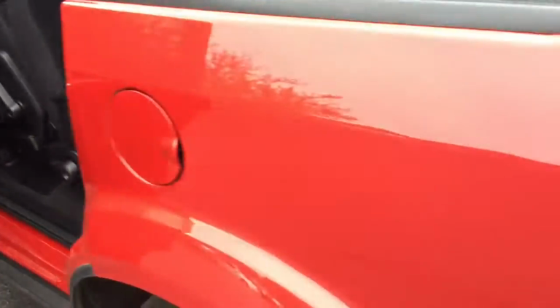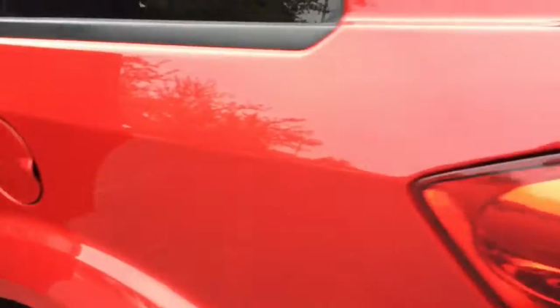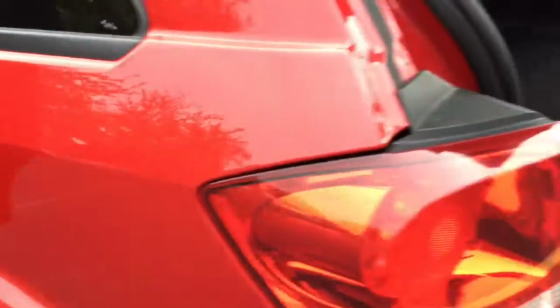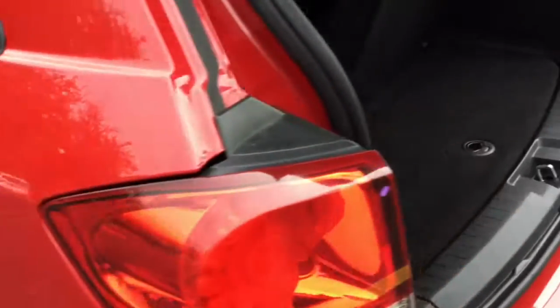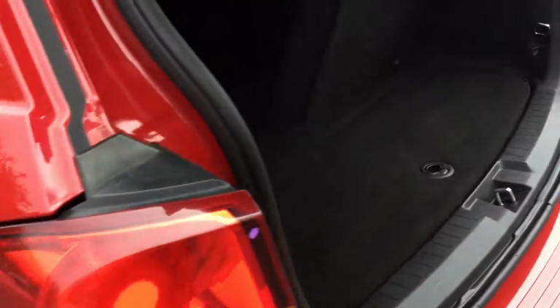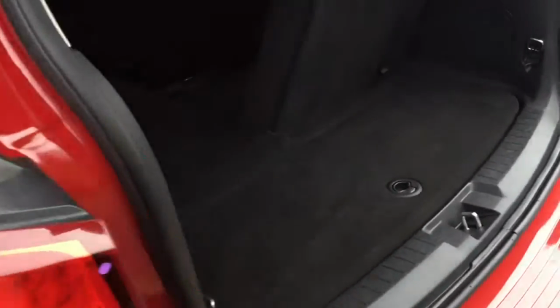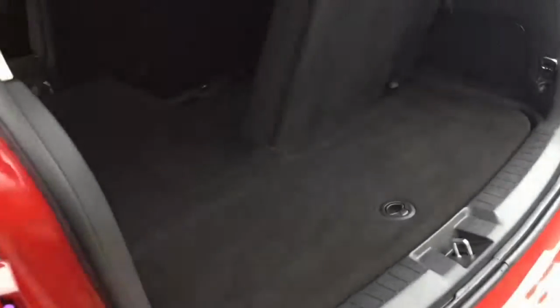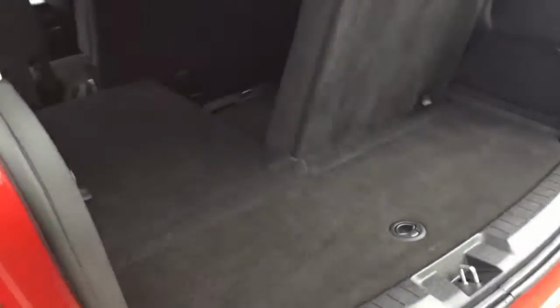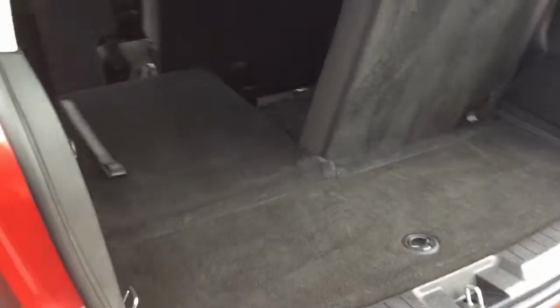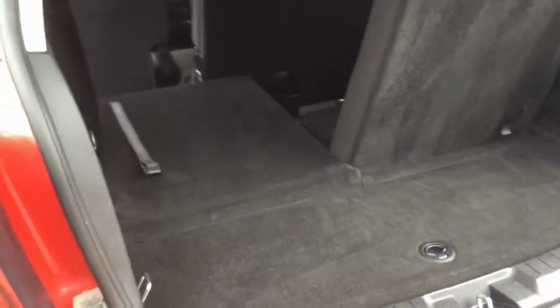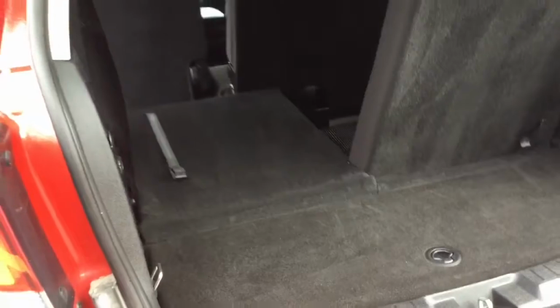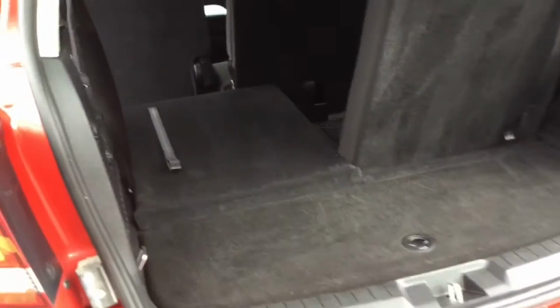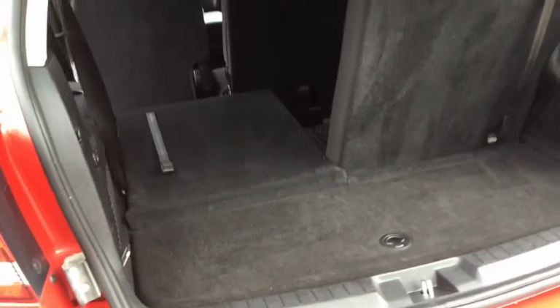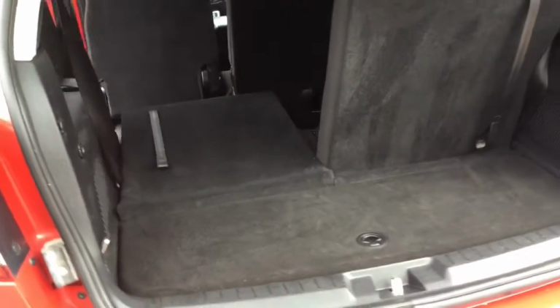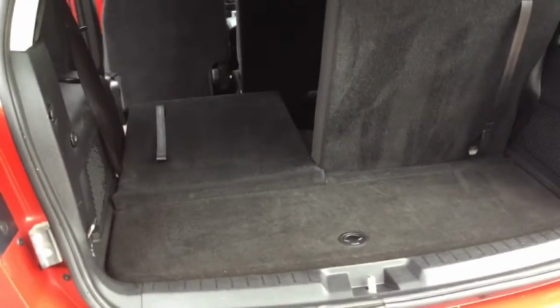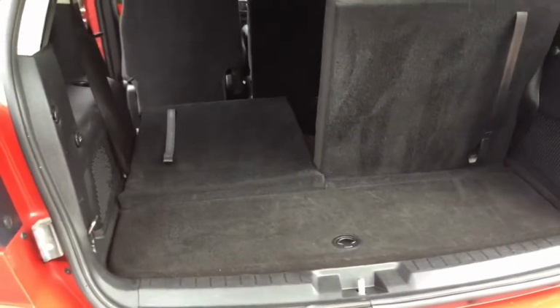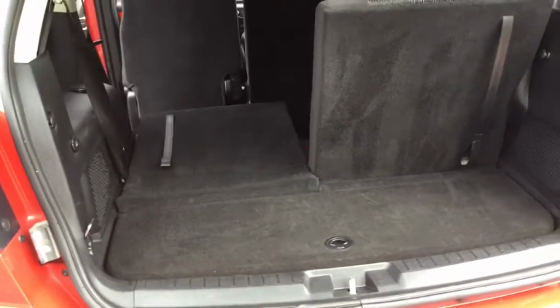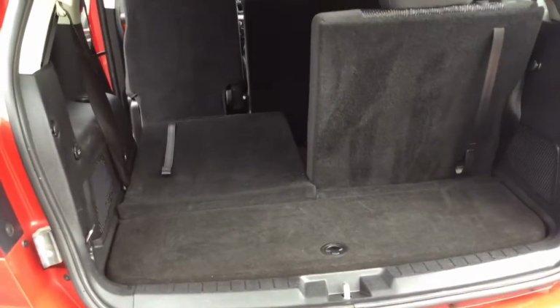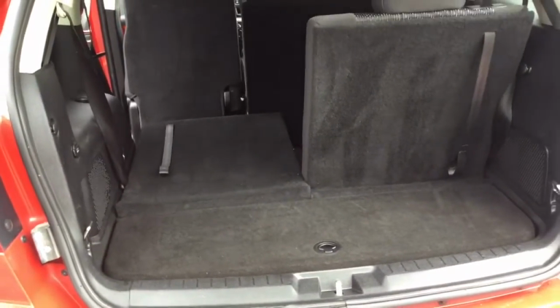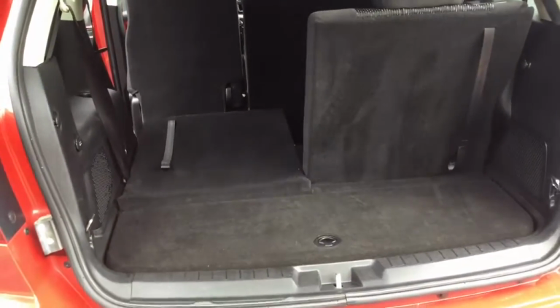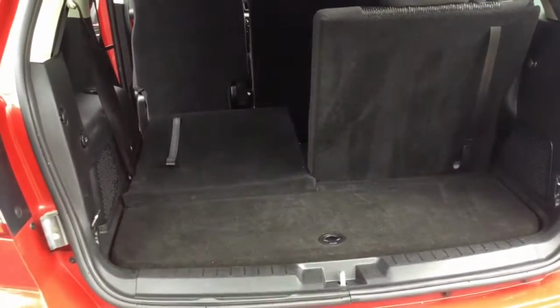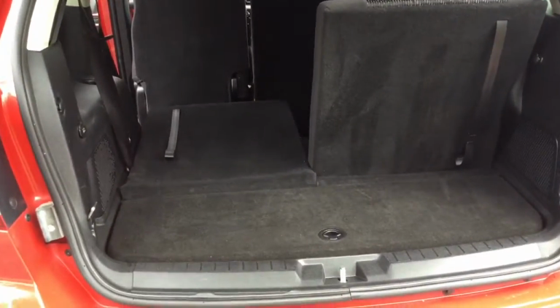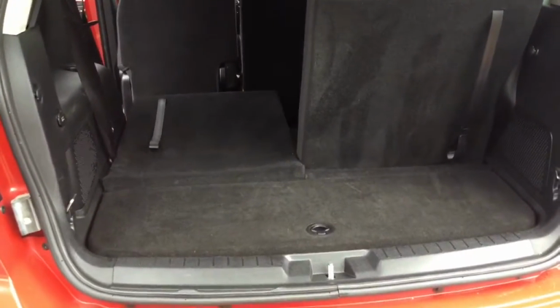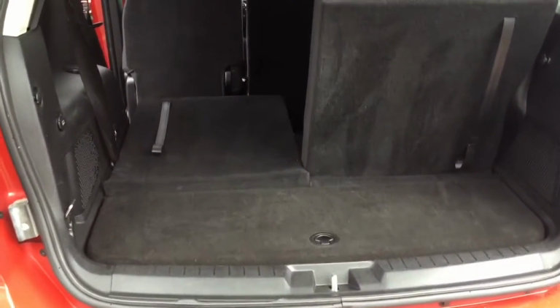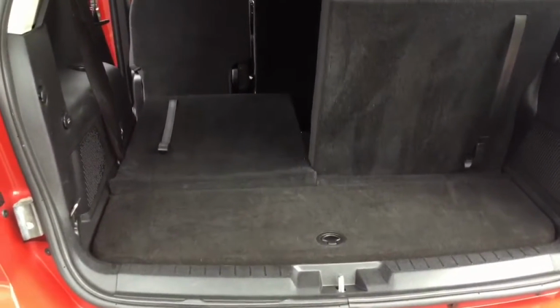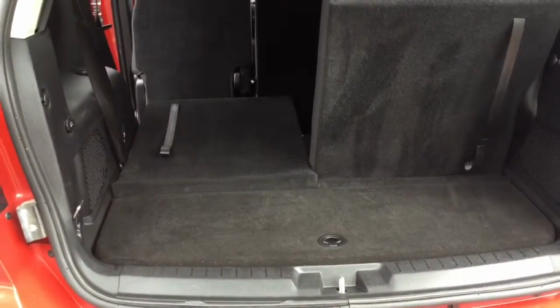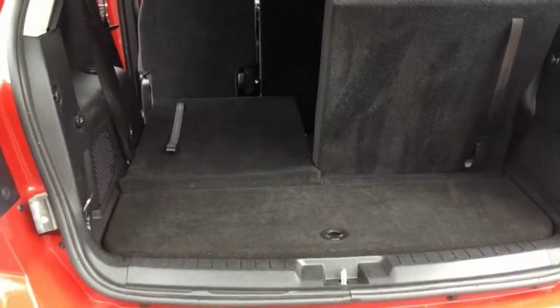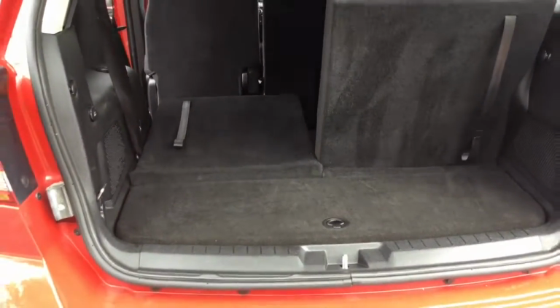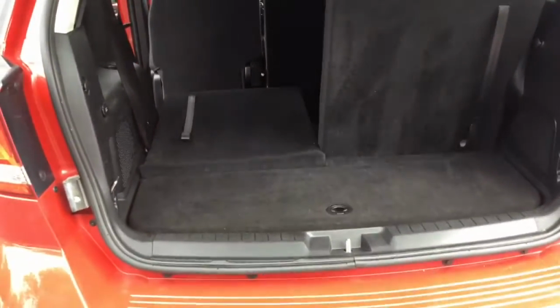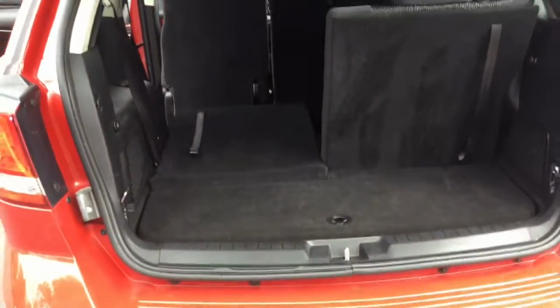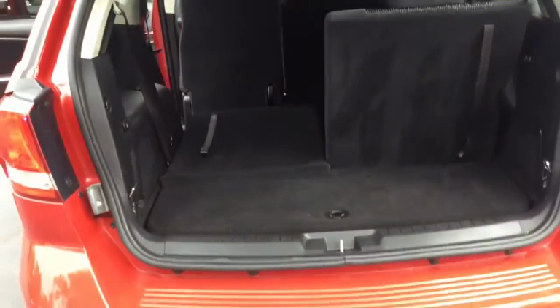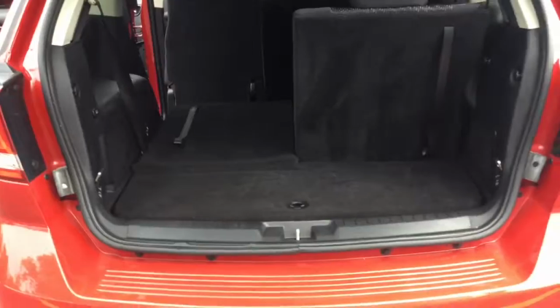Your third row are split-band seats that fold down to reveal an even flatter surface, so you have a lot of room to pack, store, and travel with whatever you need in your trunk area.